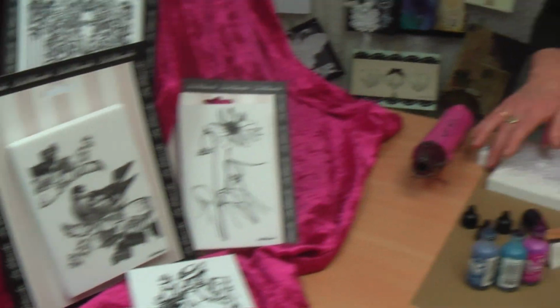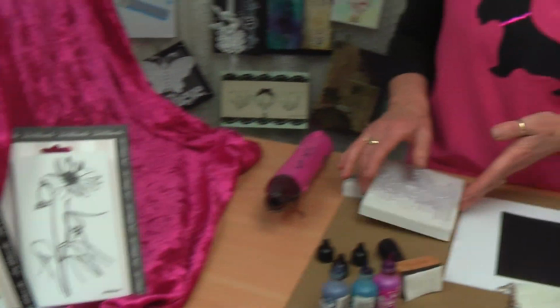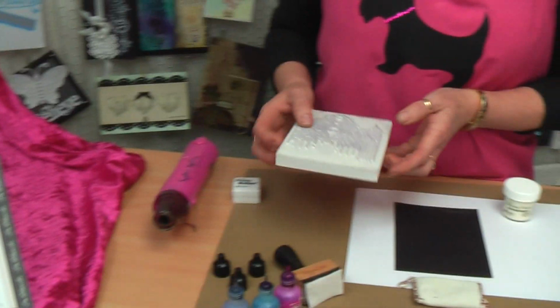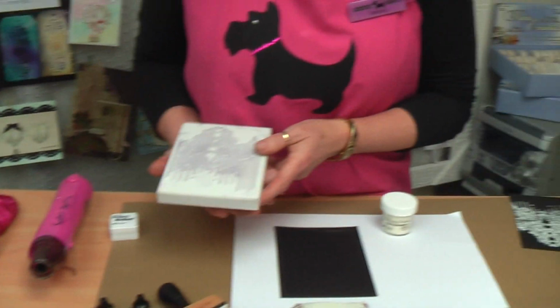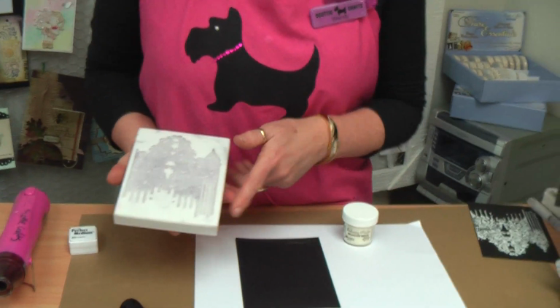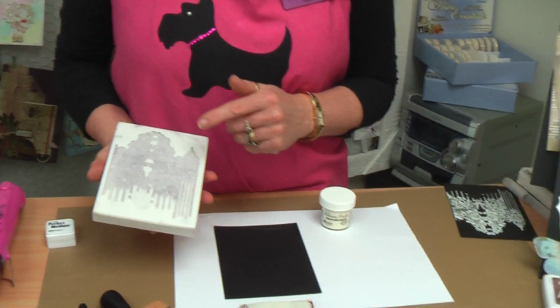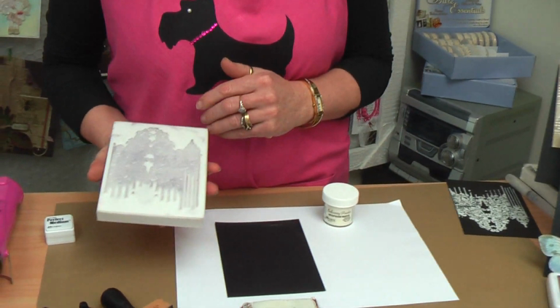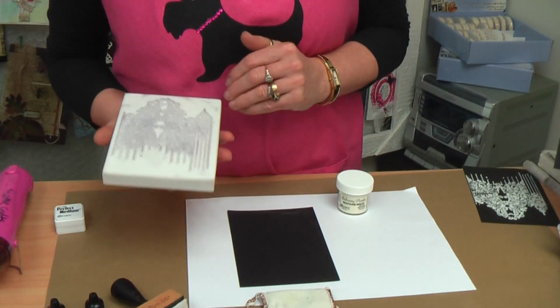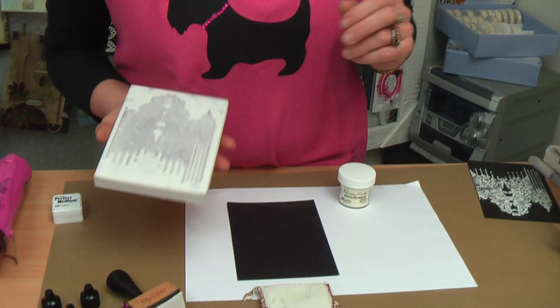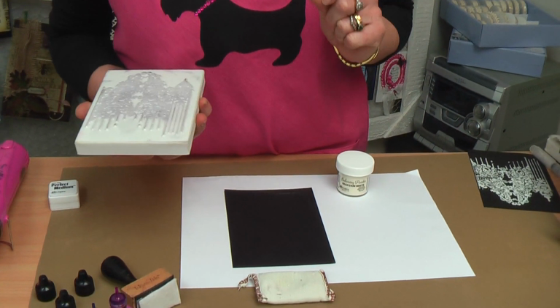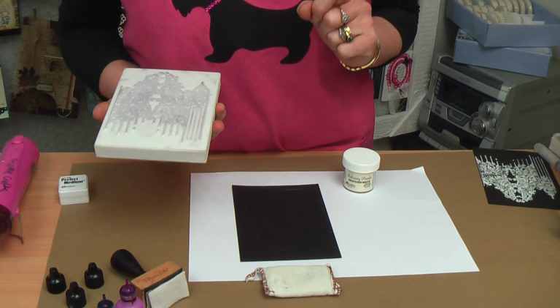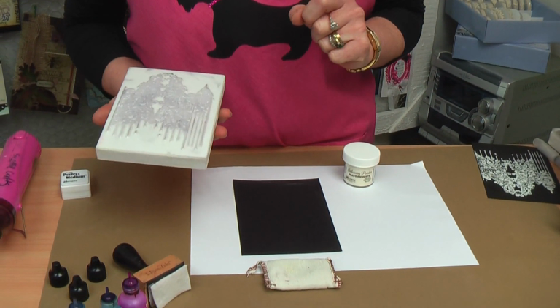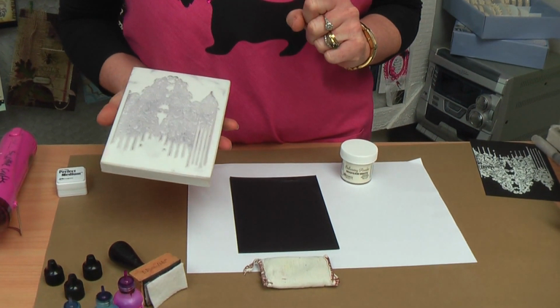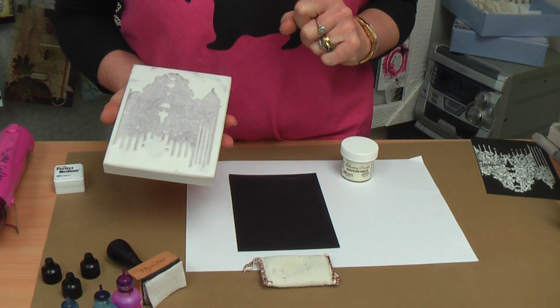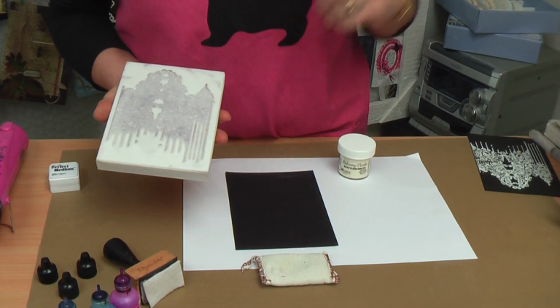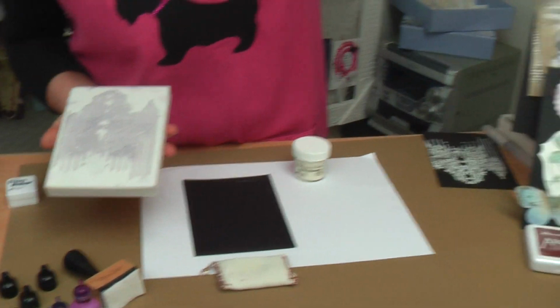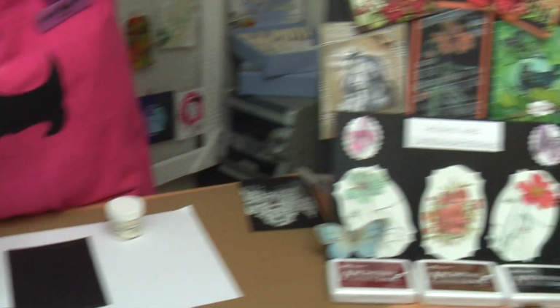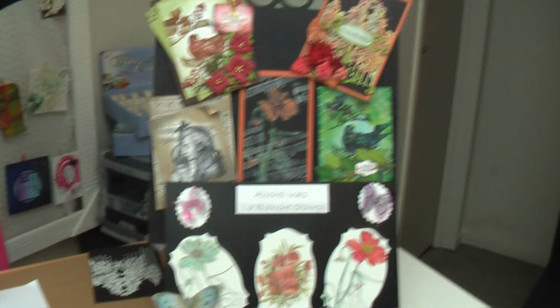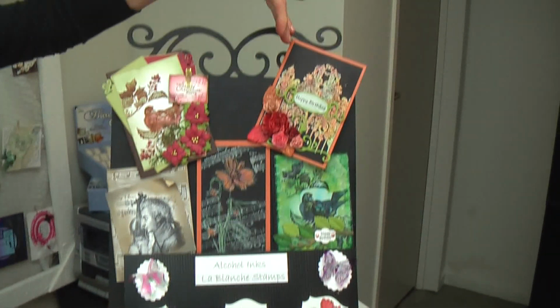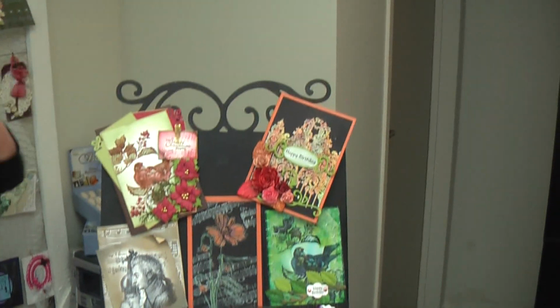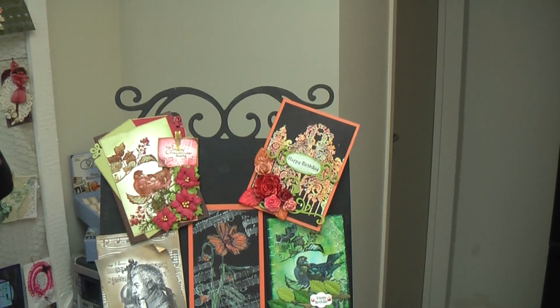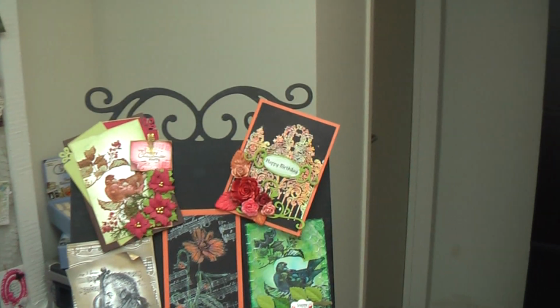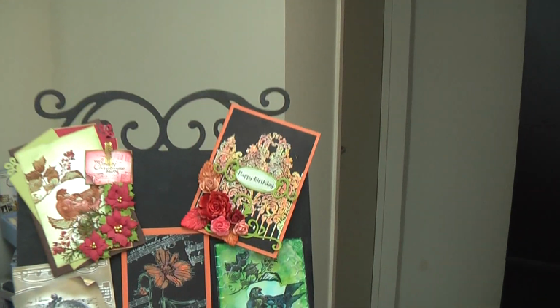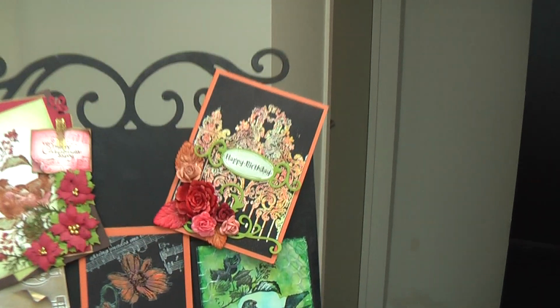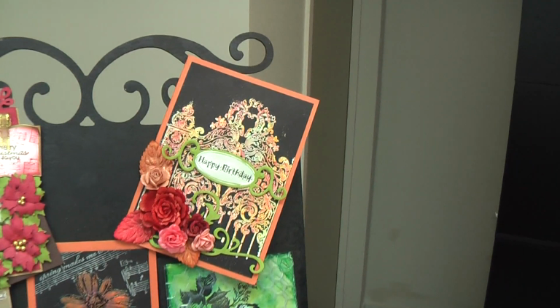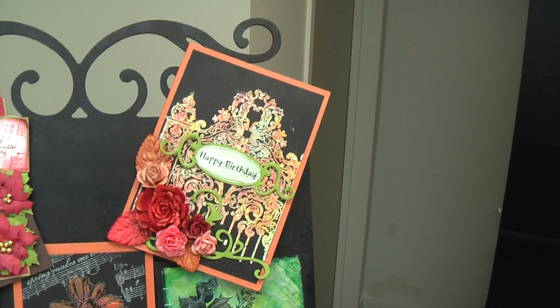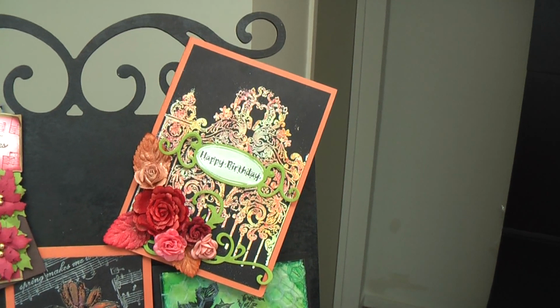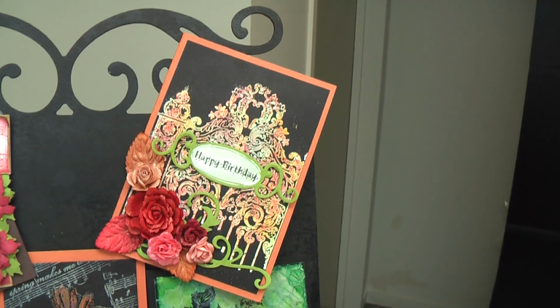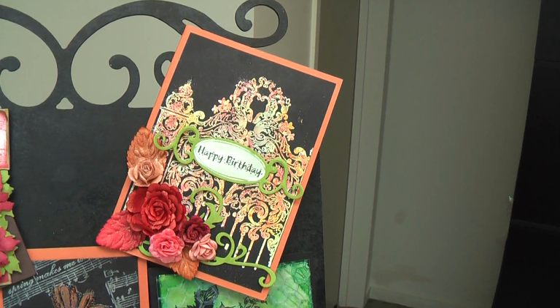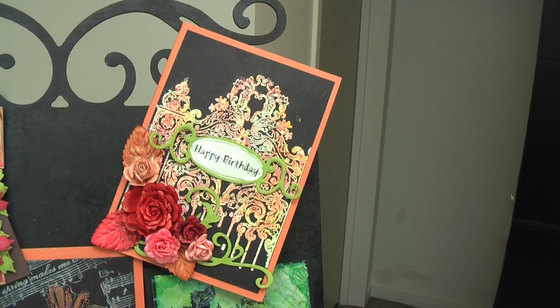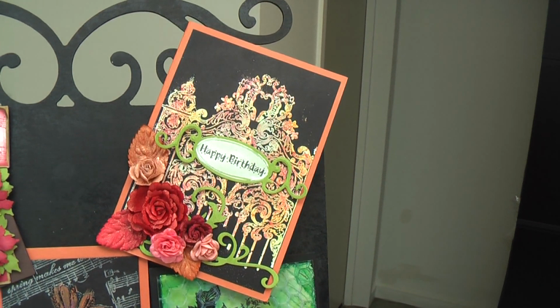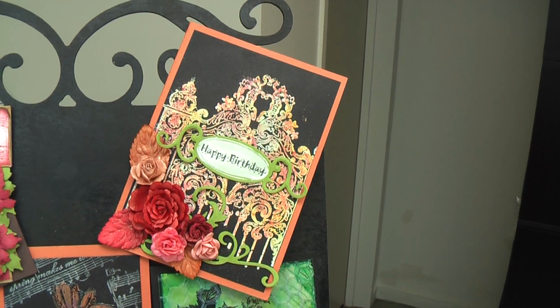The technique I've chosen to show you today is using white embossing powder. The card is here — the finished item — and I colour it with alcohol inks.